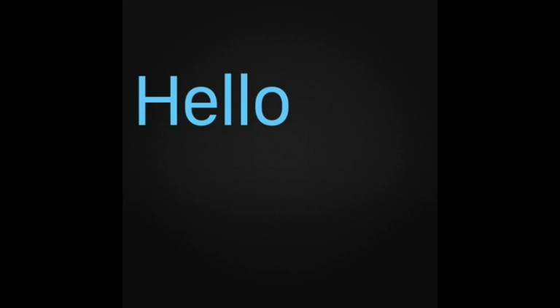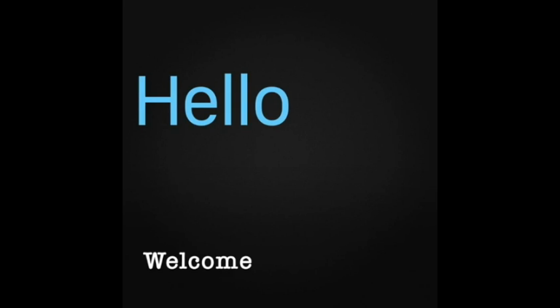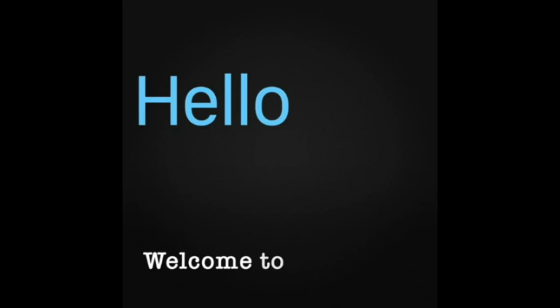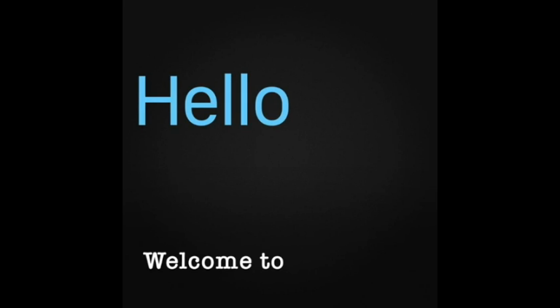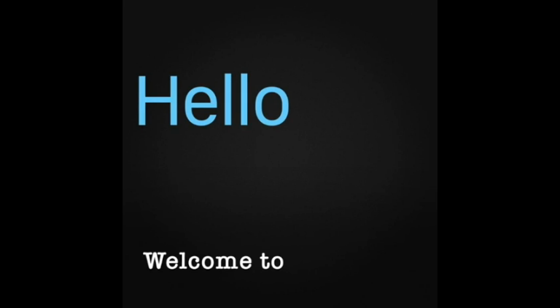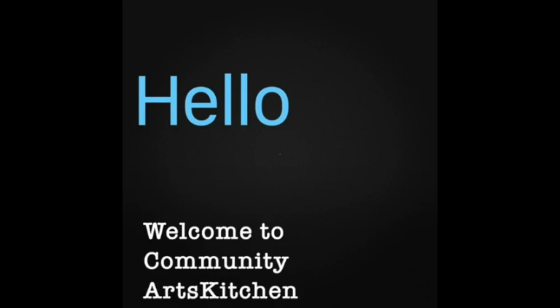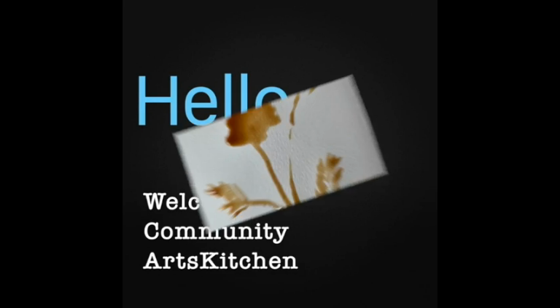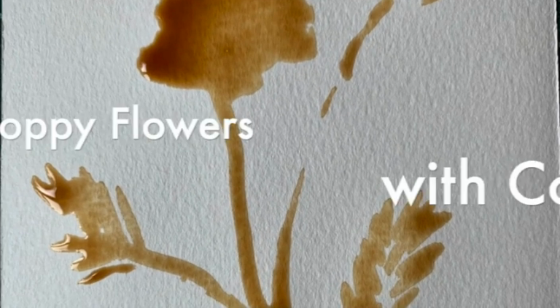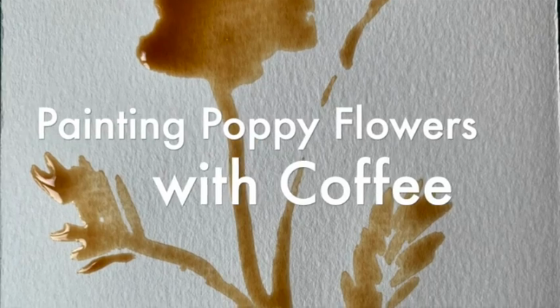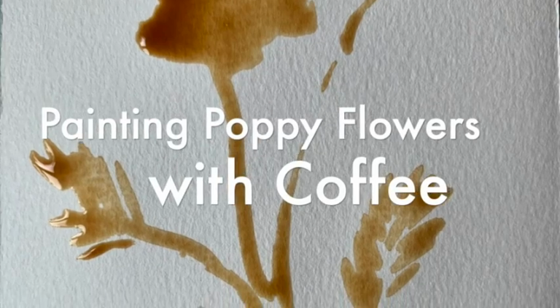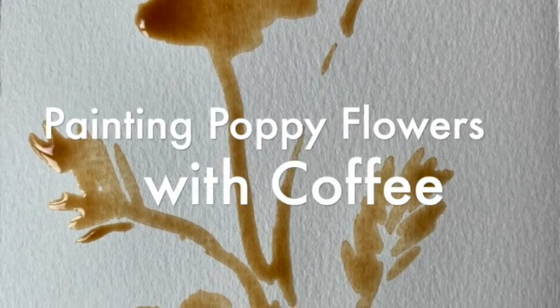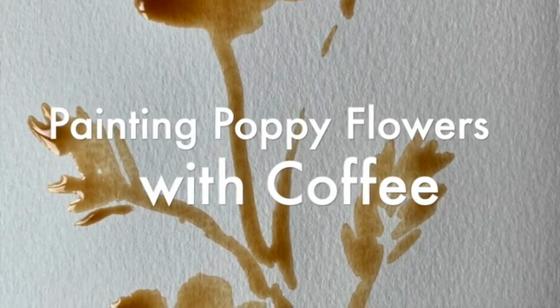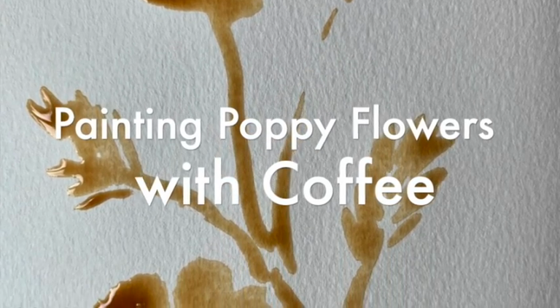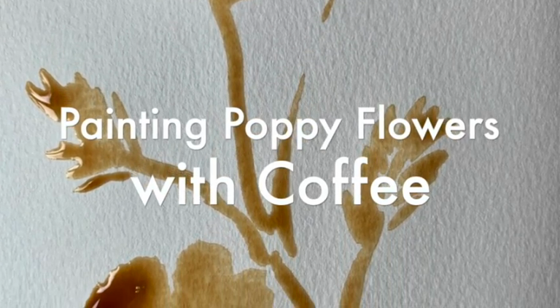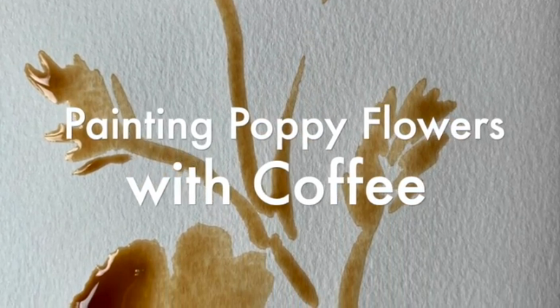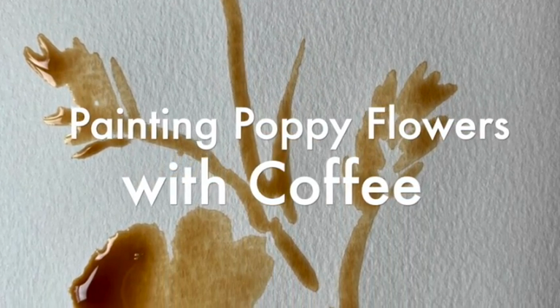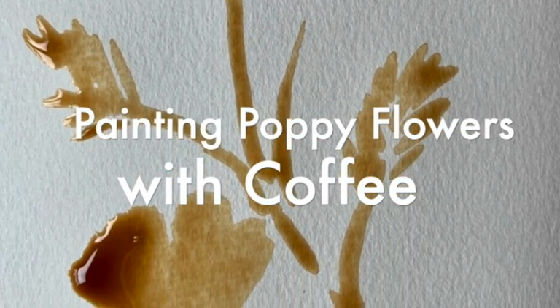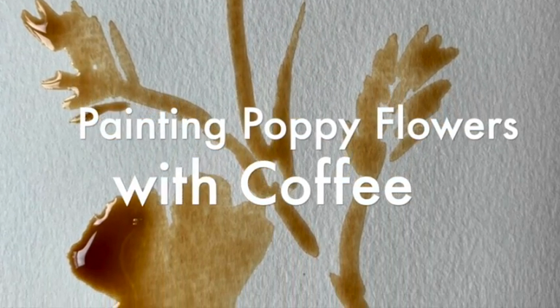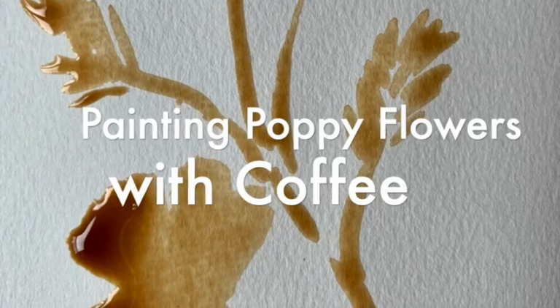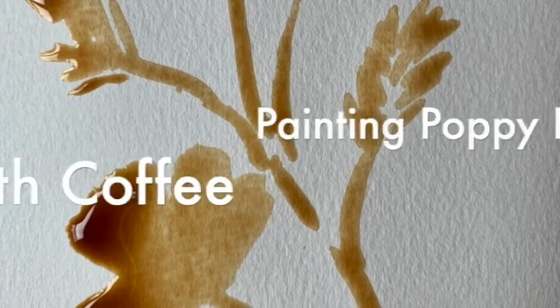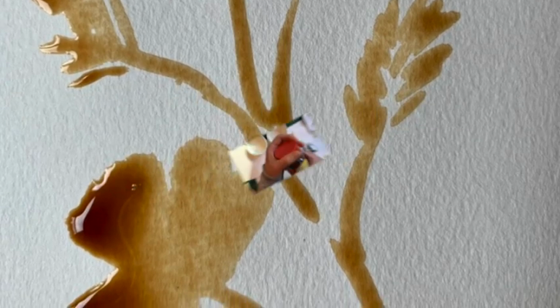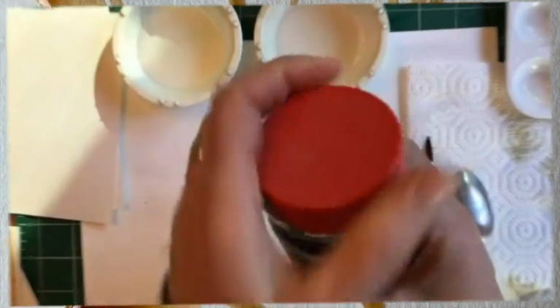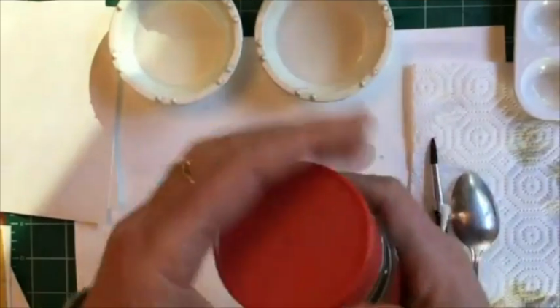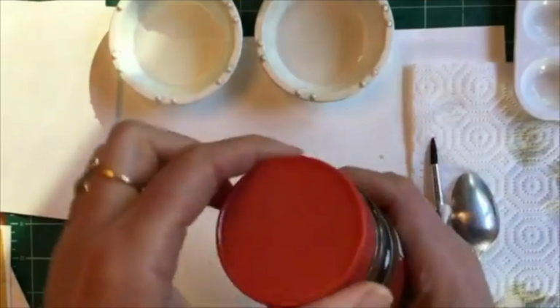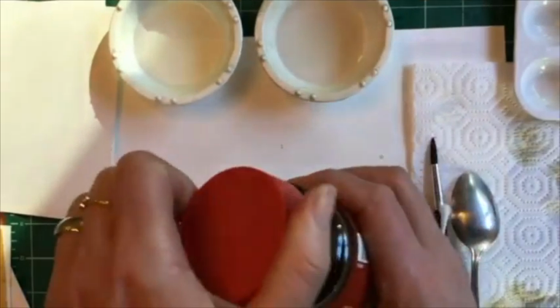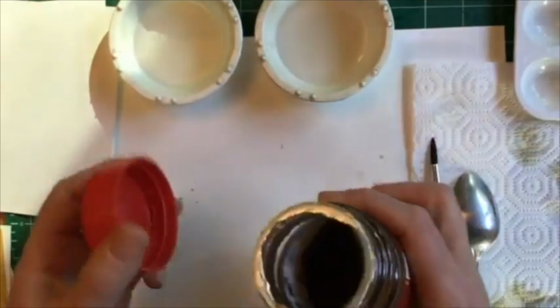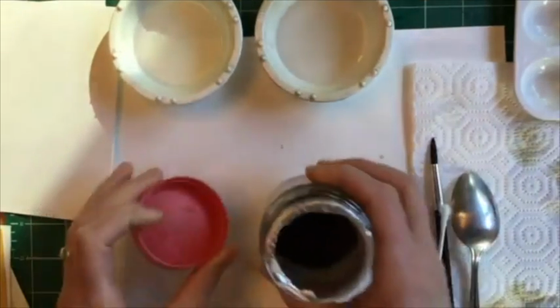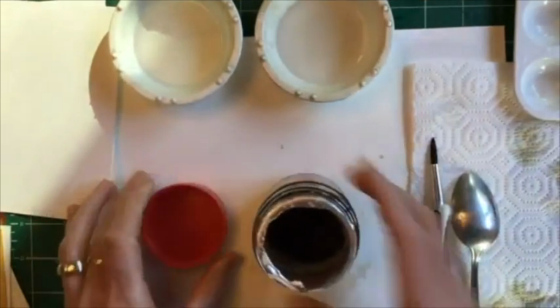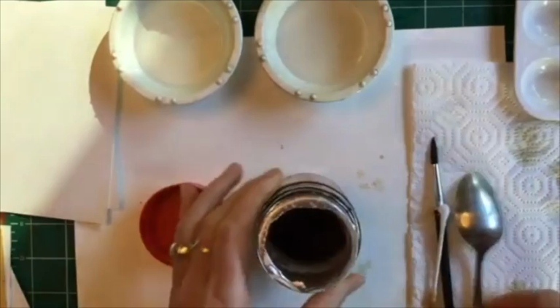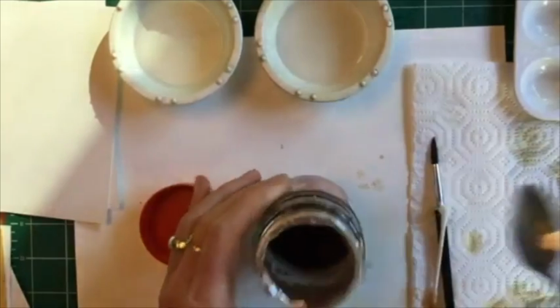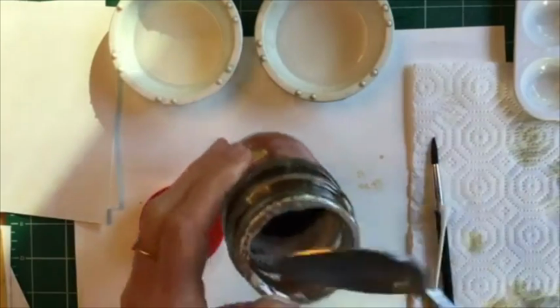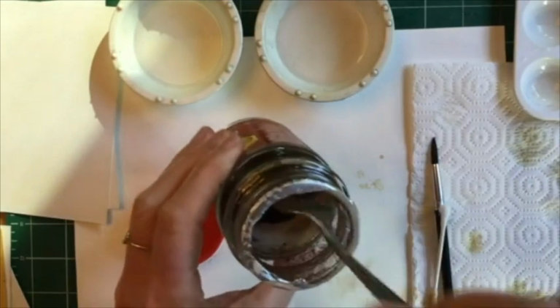Welcome to Community Arts Kitchen. First, make a nice dark mix with this instant coffee over here.